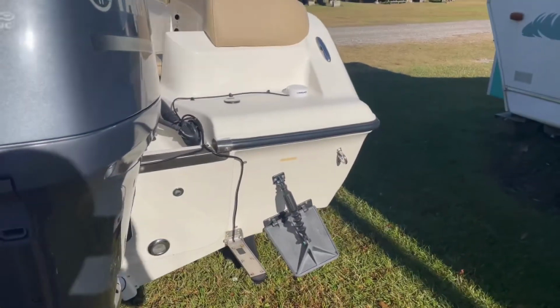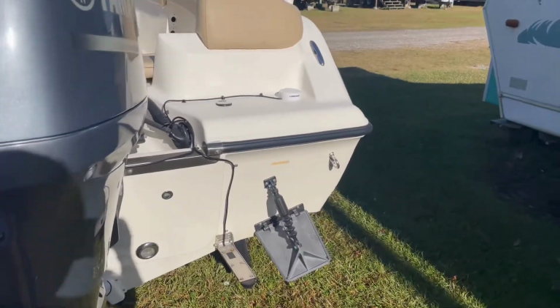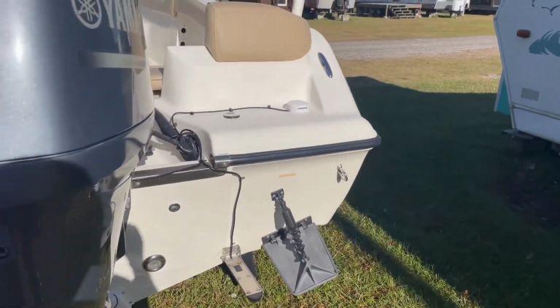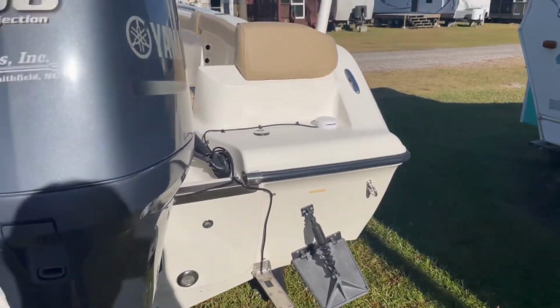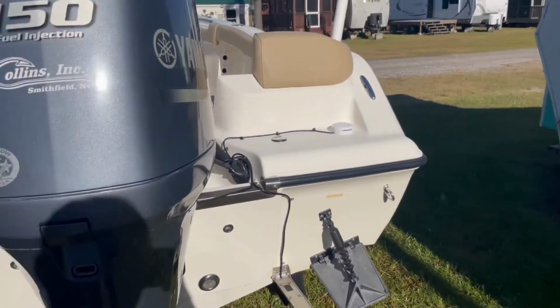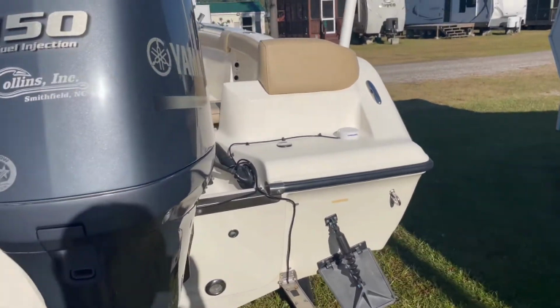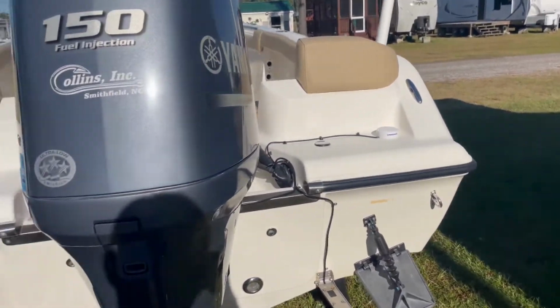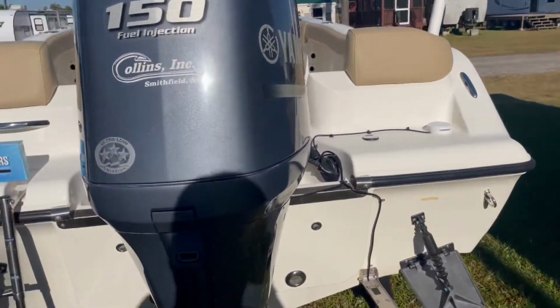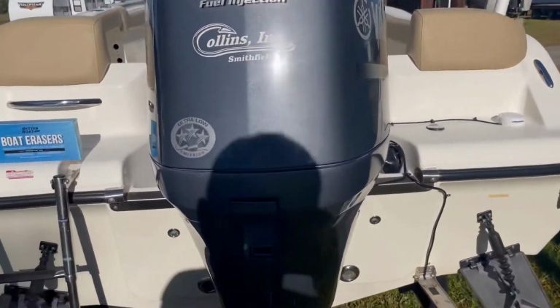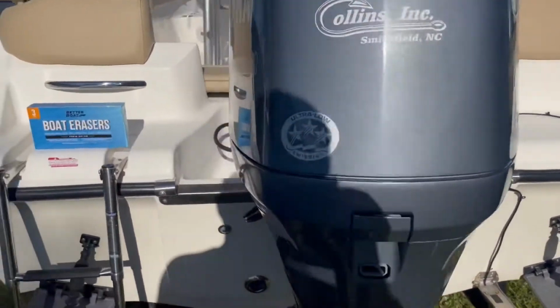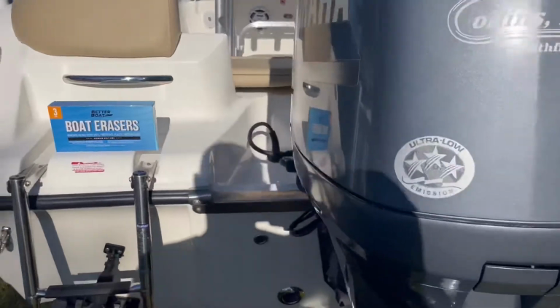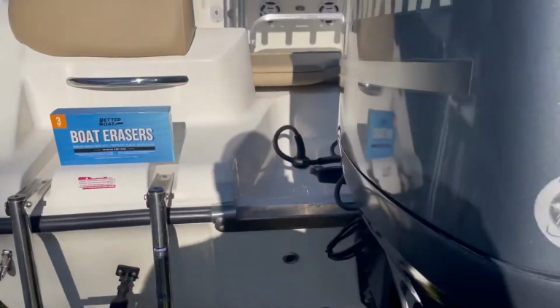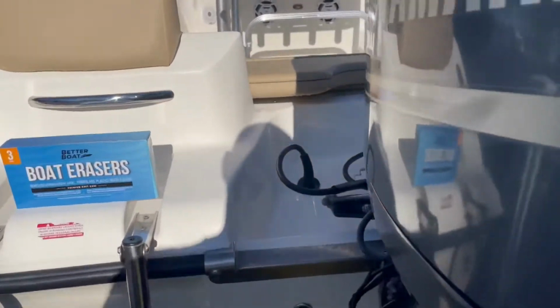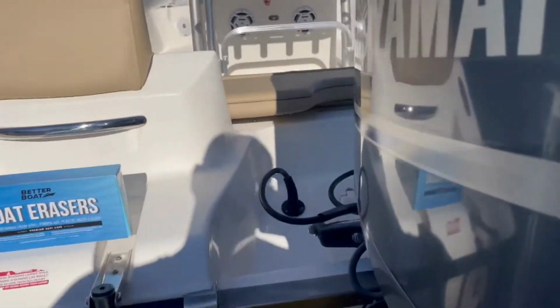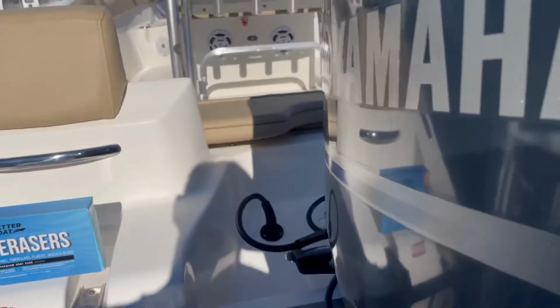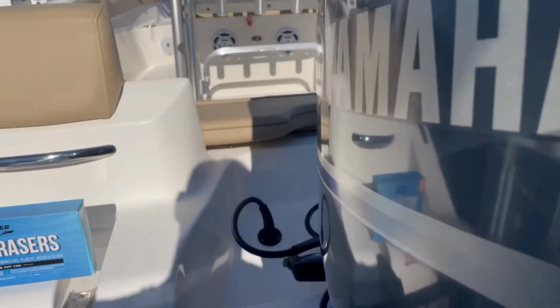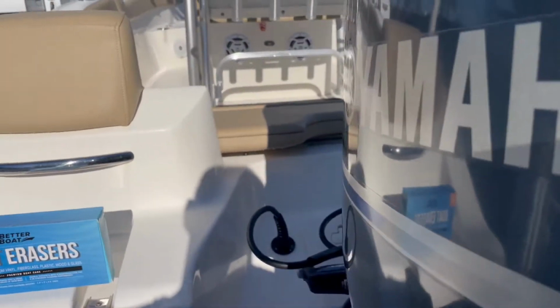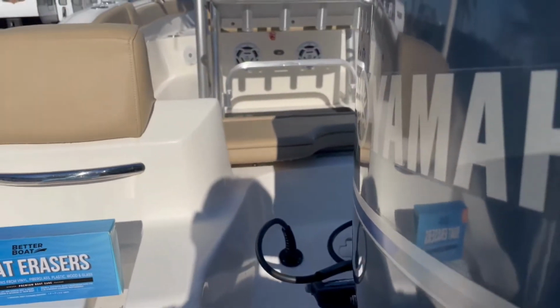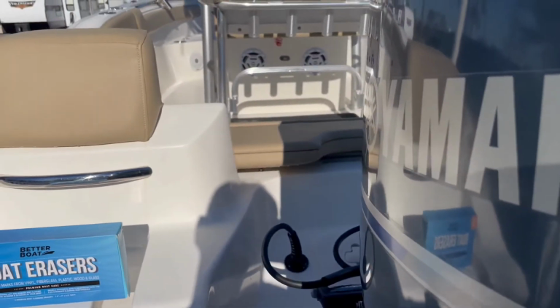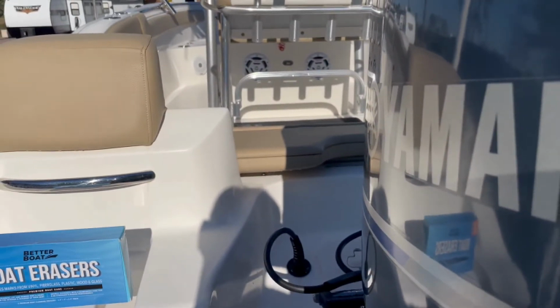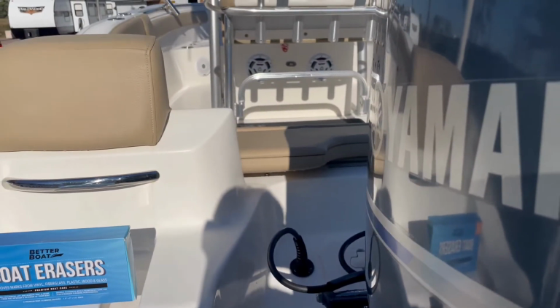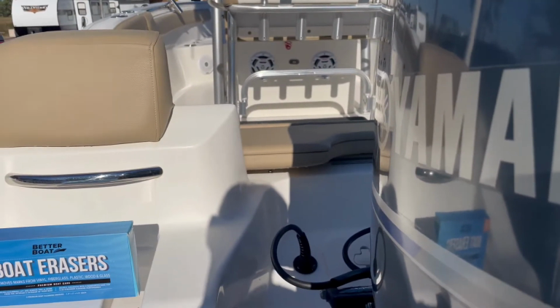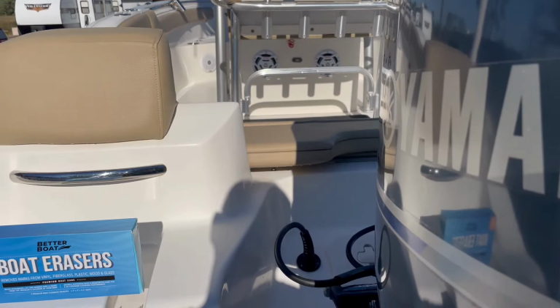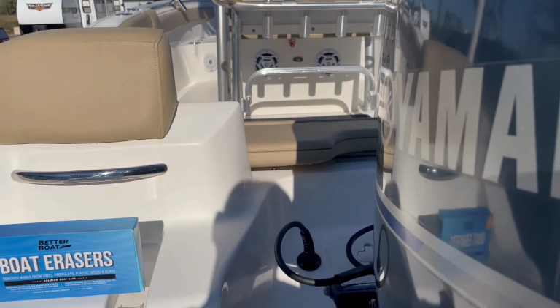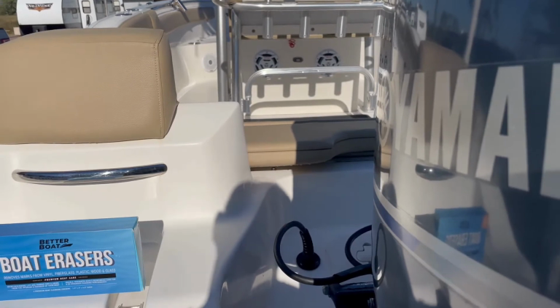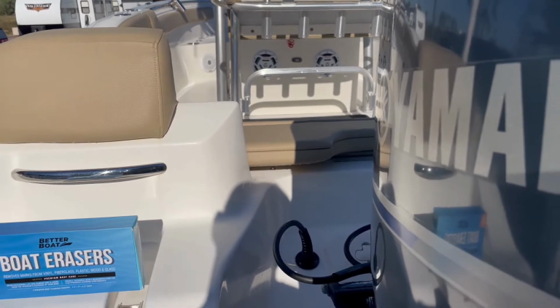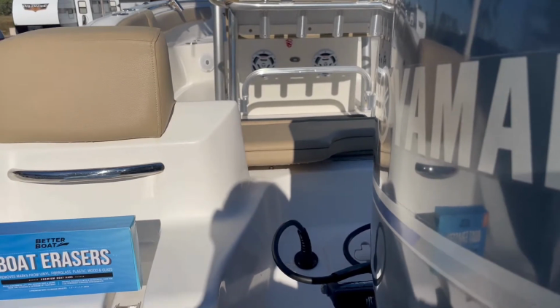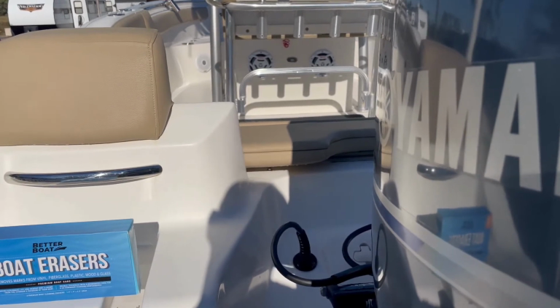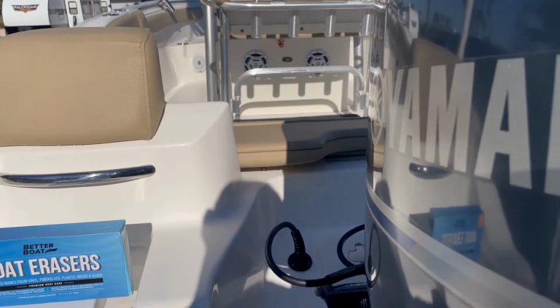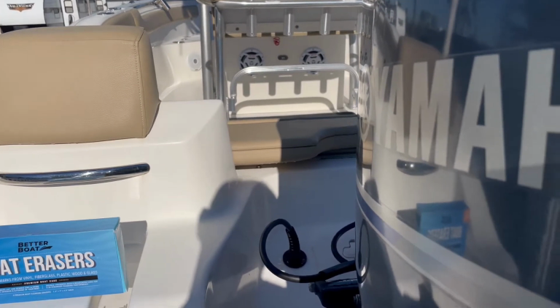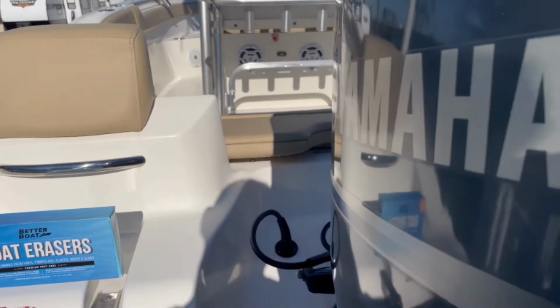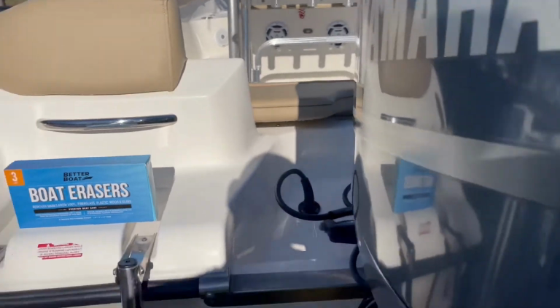So I started deciding to try this magic eraser, and it worked pretty good. But what it did on the seats versus the fiberglass versus the plastic could not be more different.